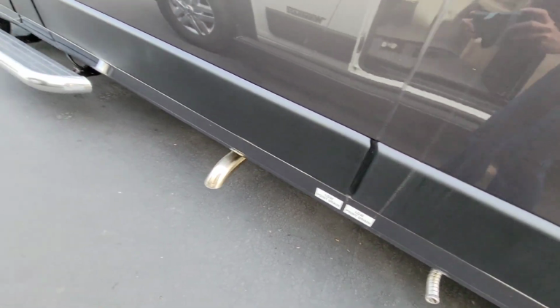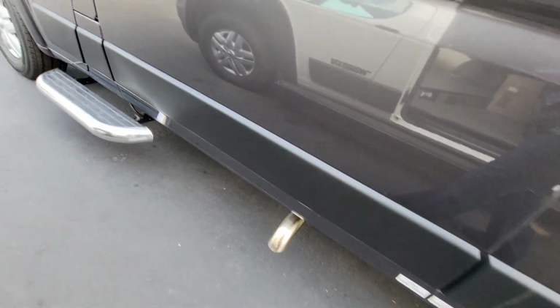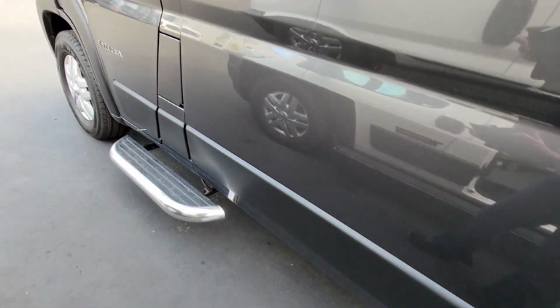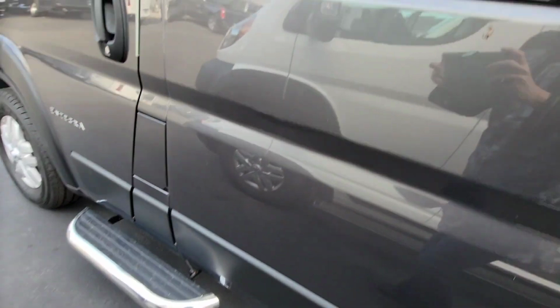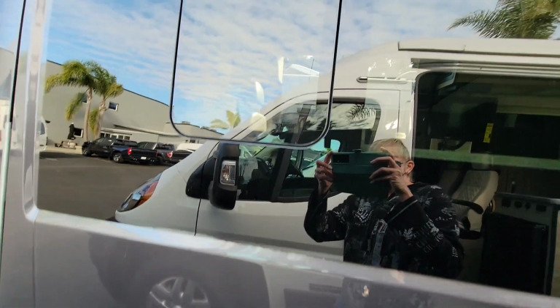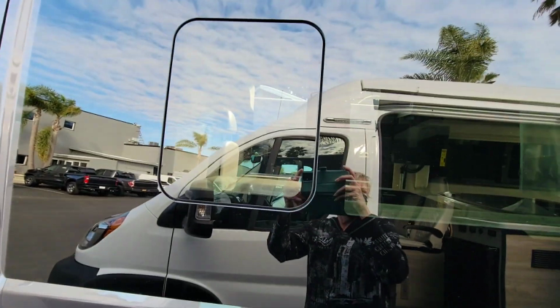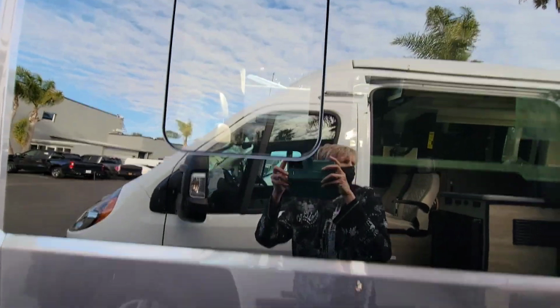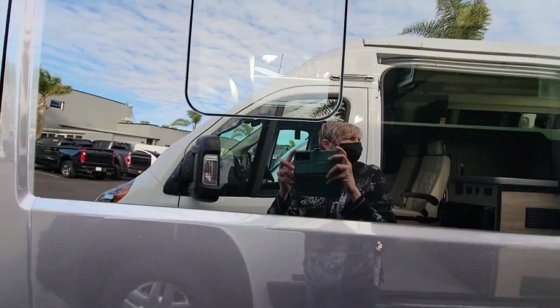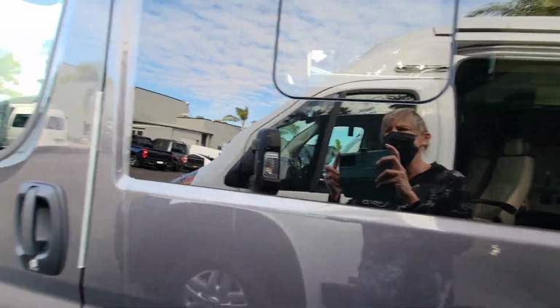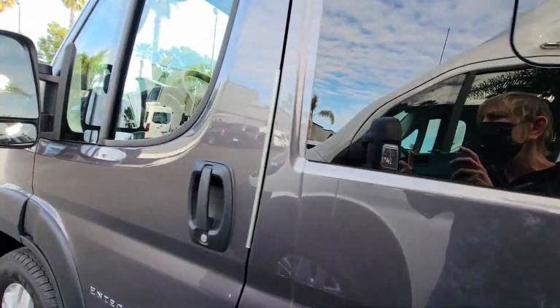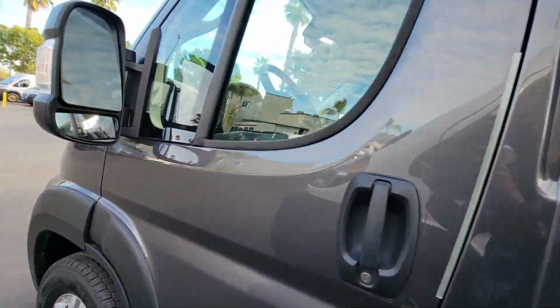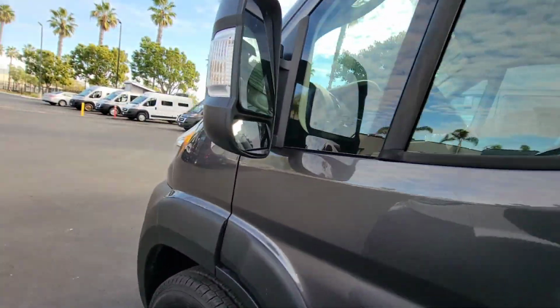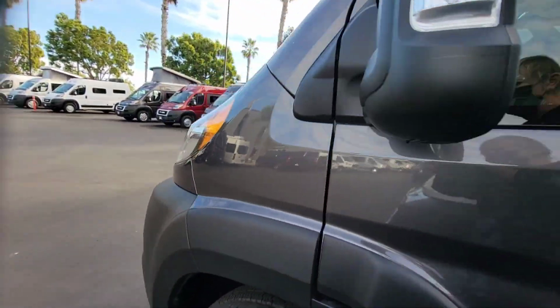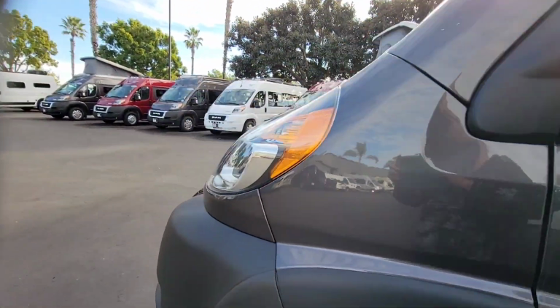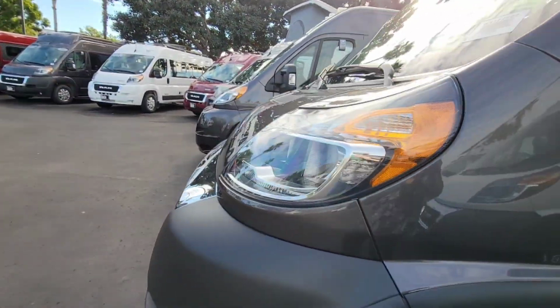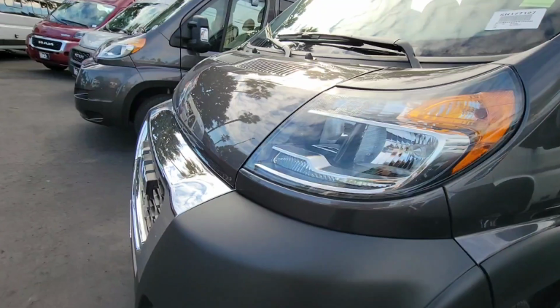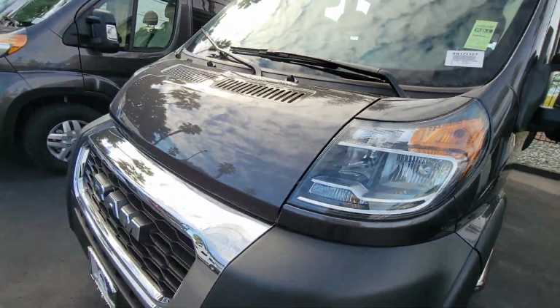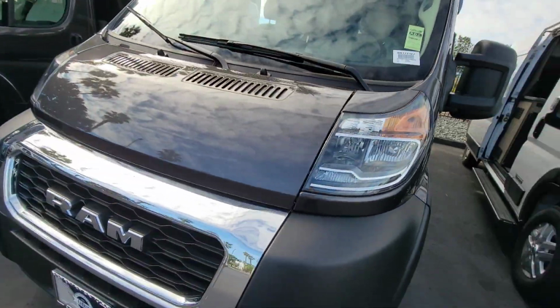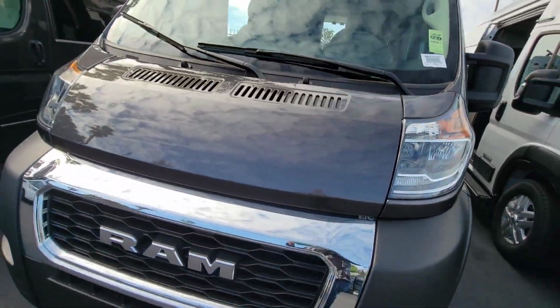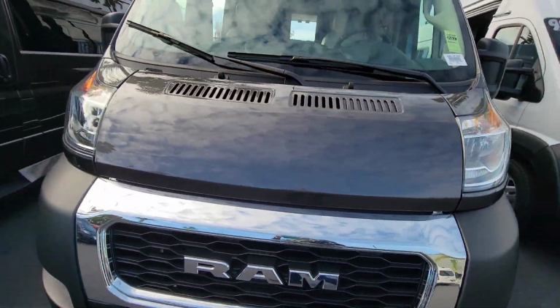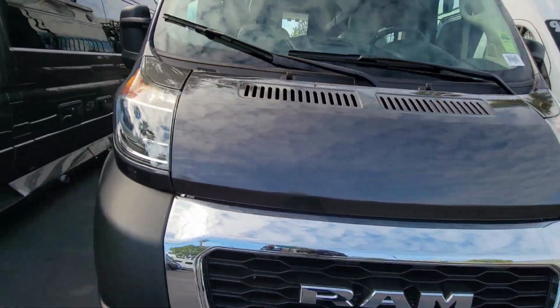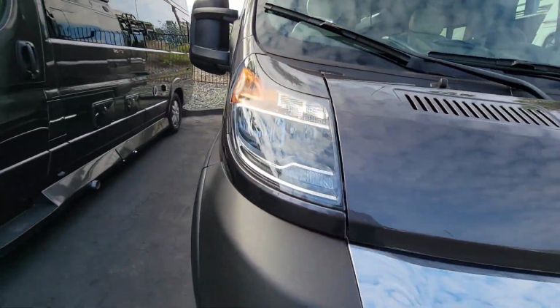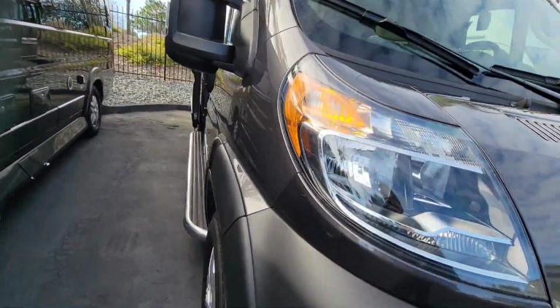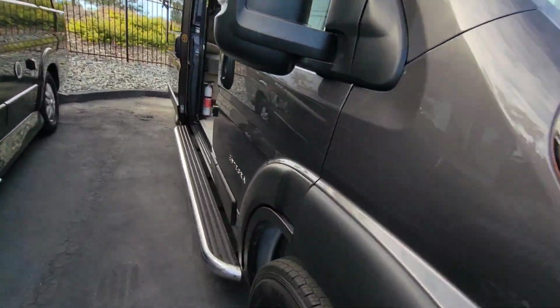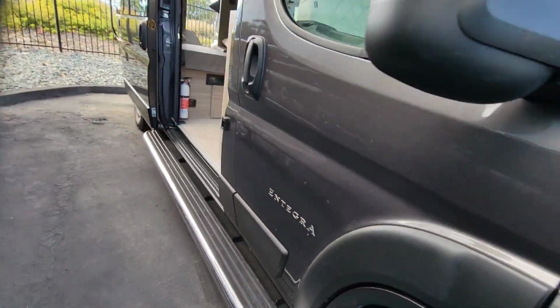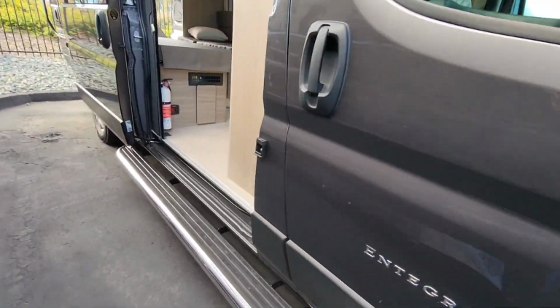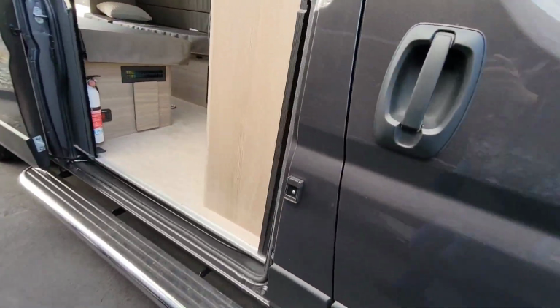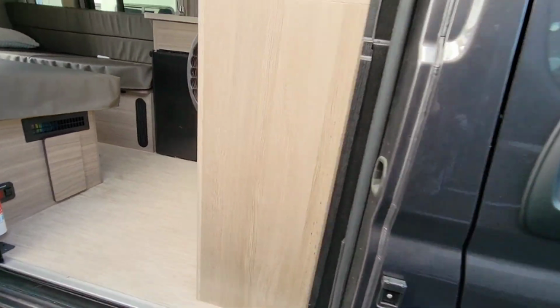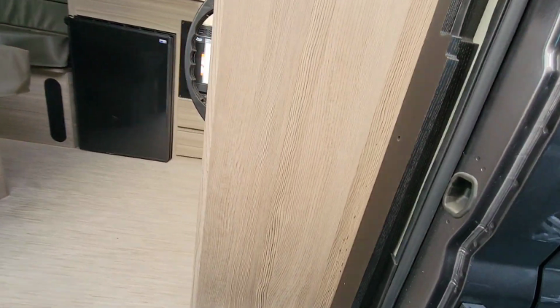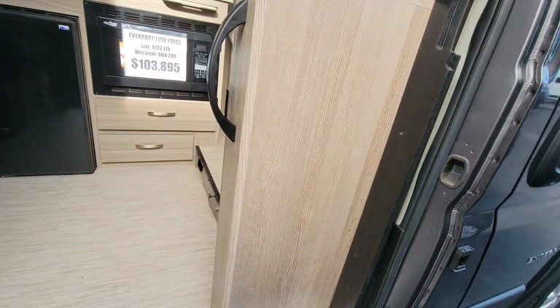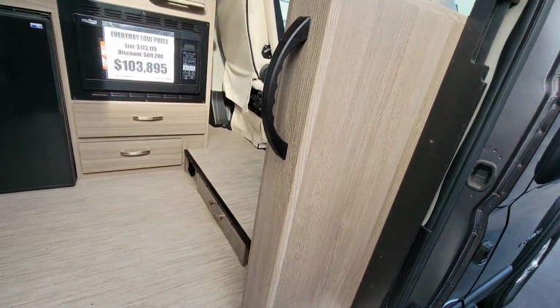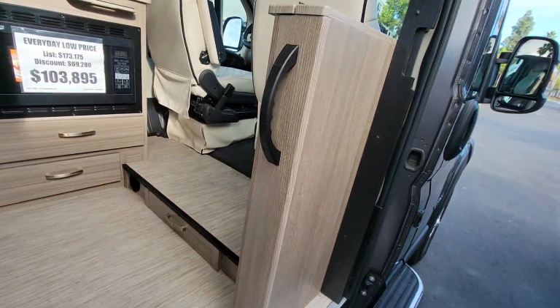Interesting construction. Little window. I like the windows on the other one better — they opened. Open windows are always good. Let's go inside, let's see what we got. Come on everybody, let's jump inside. First we have a table.